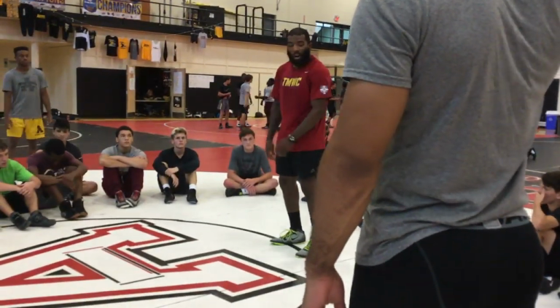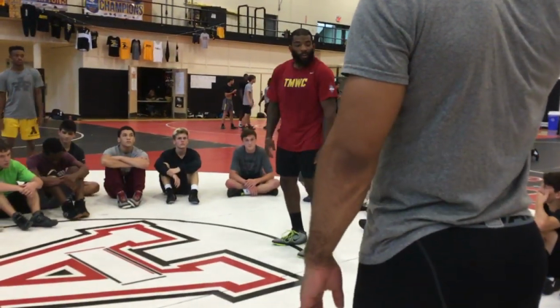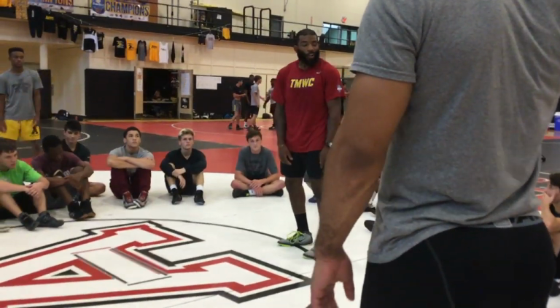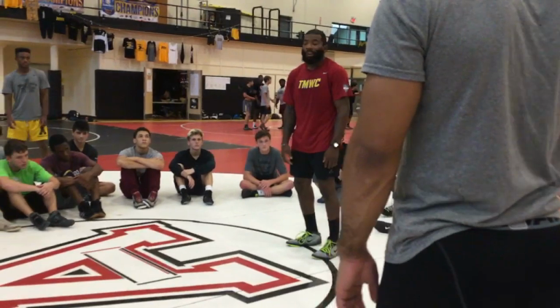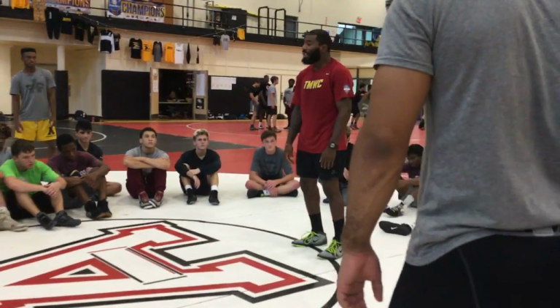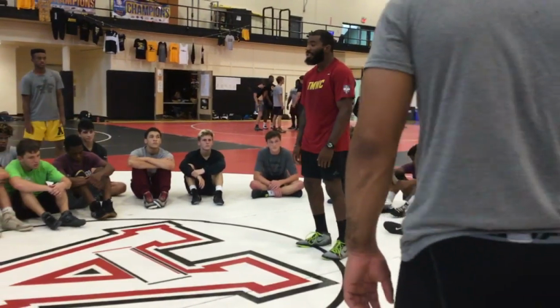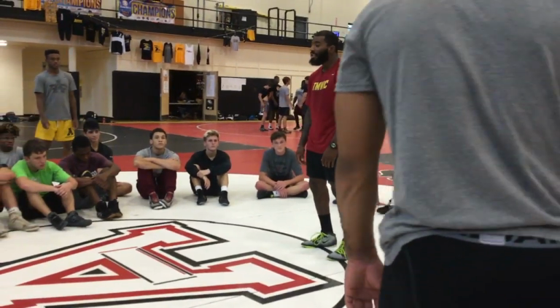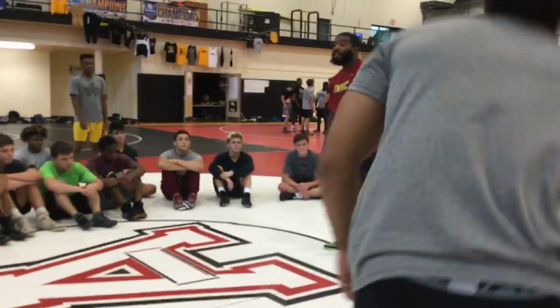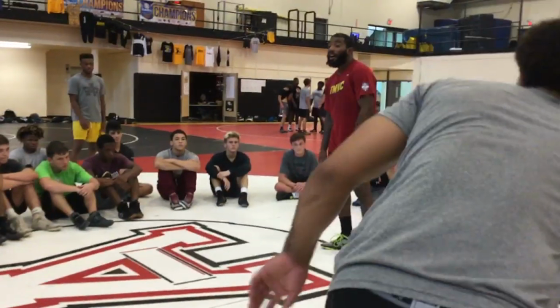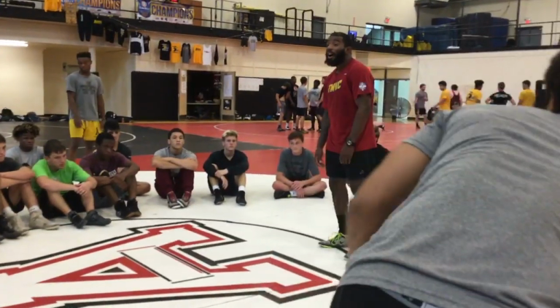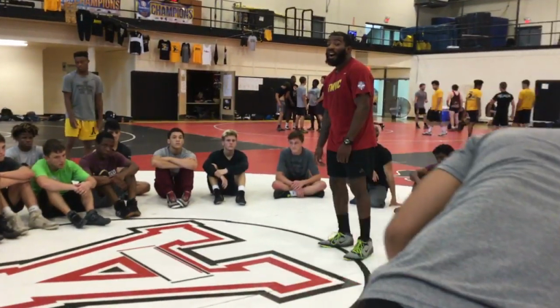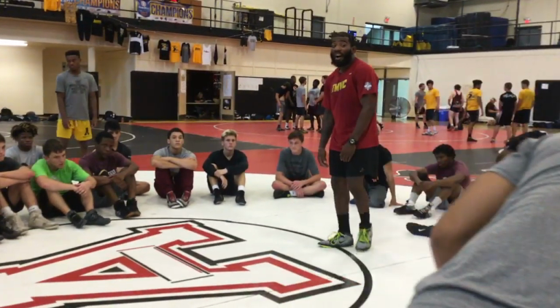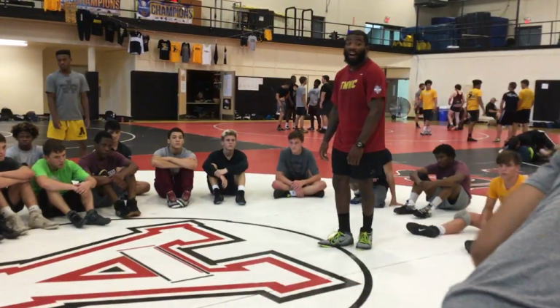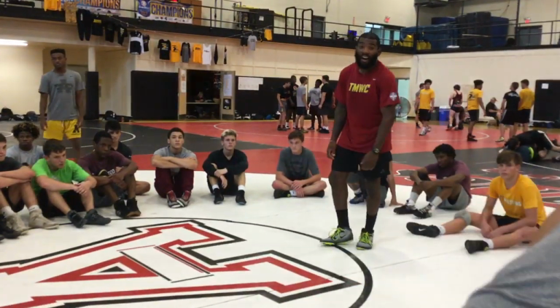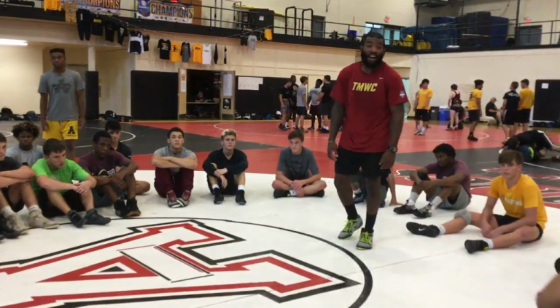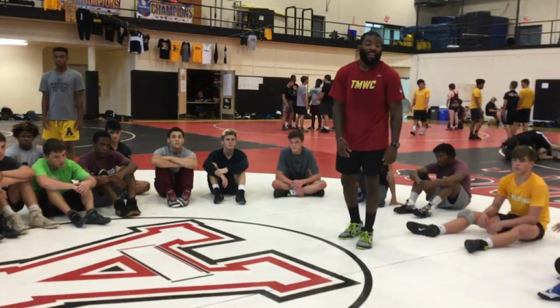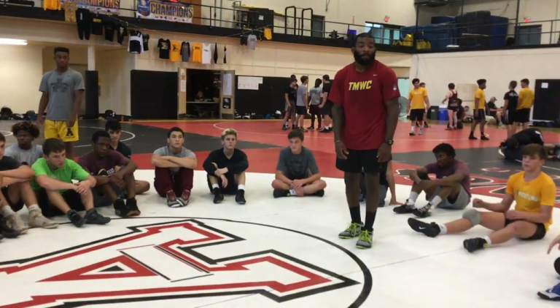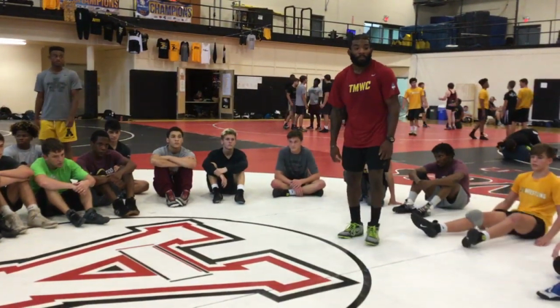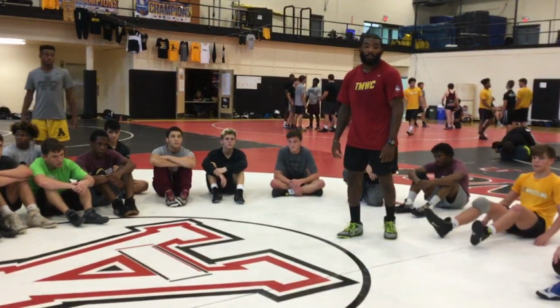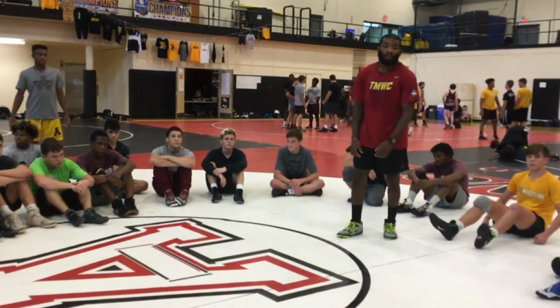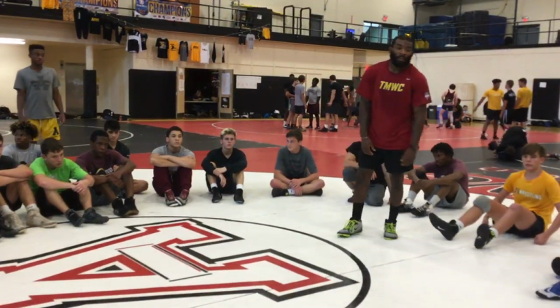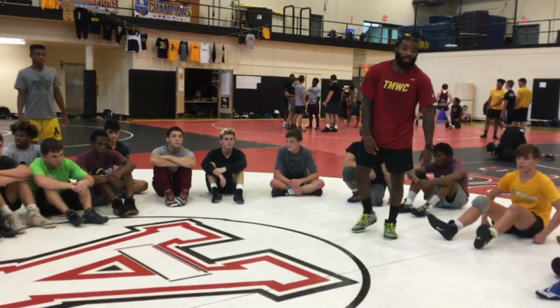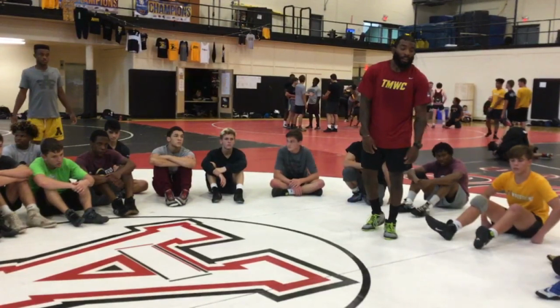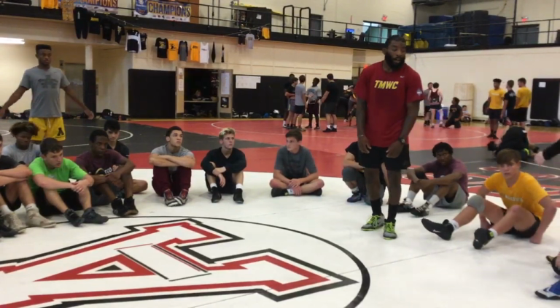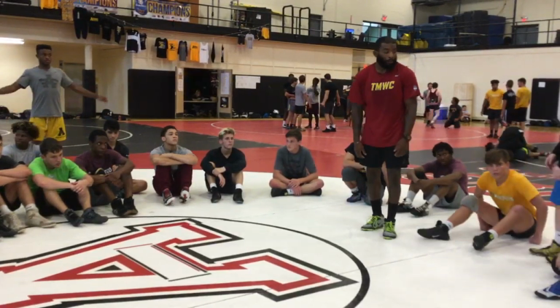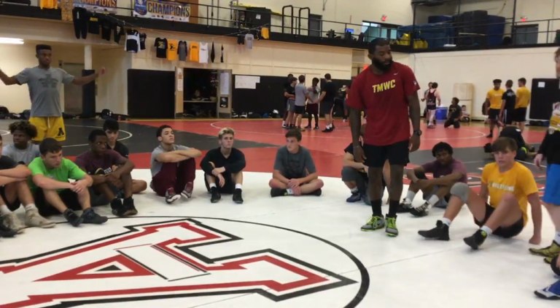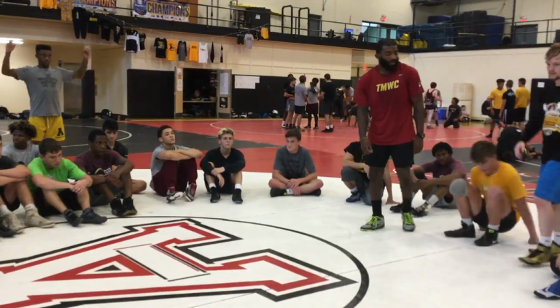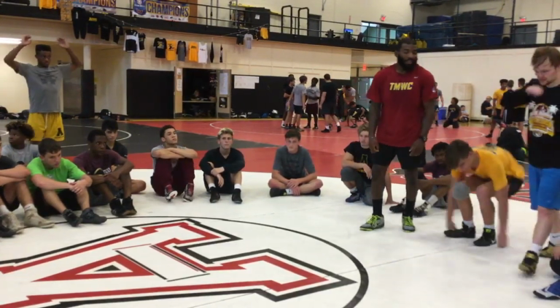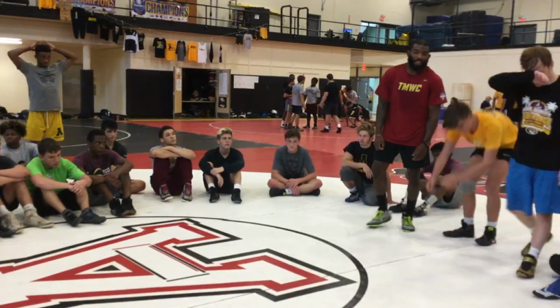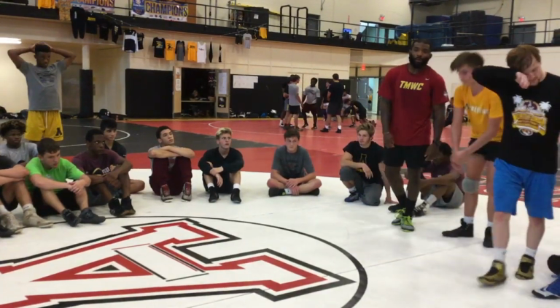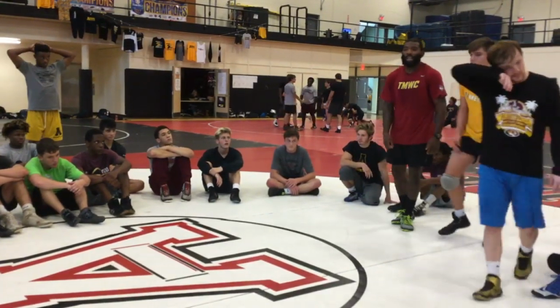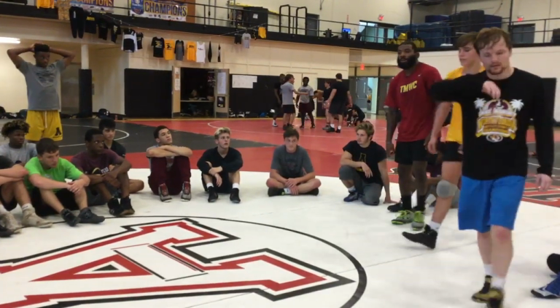All right, who's got a good one? Kale, Grant, go get out there. Get up, Kale, let's go. I just said he's got a good one.